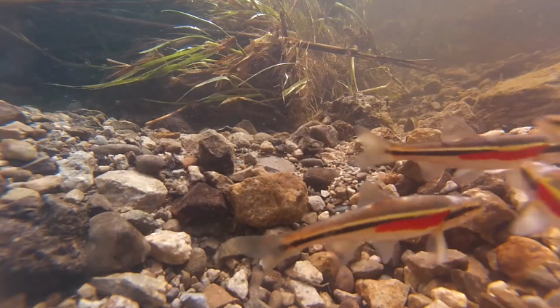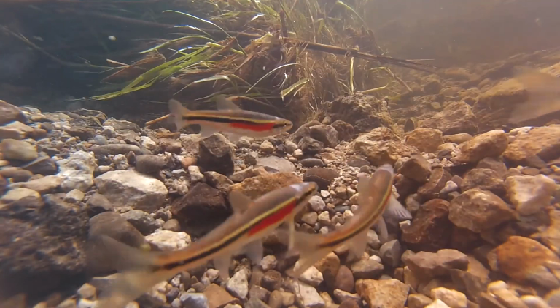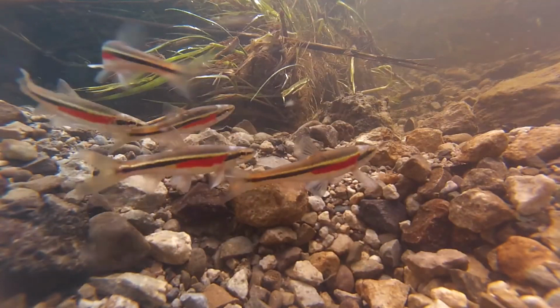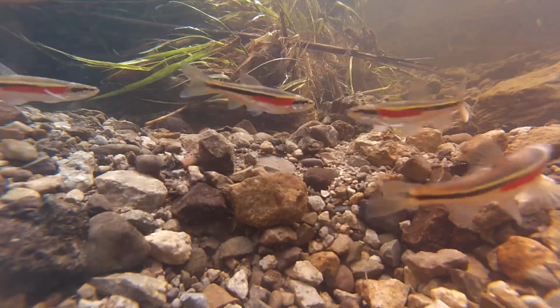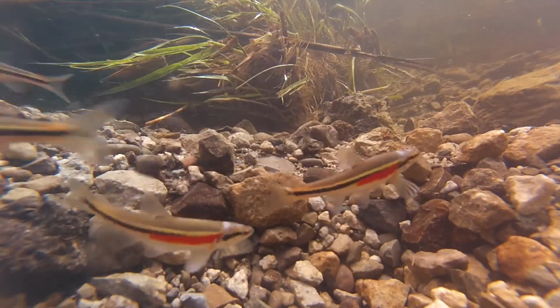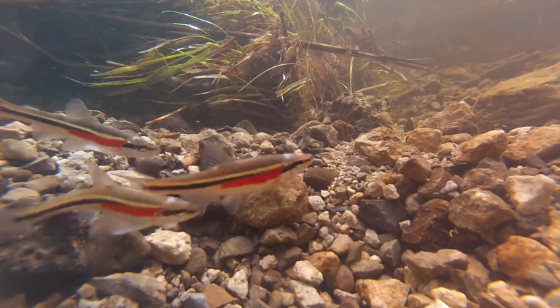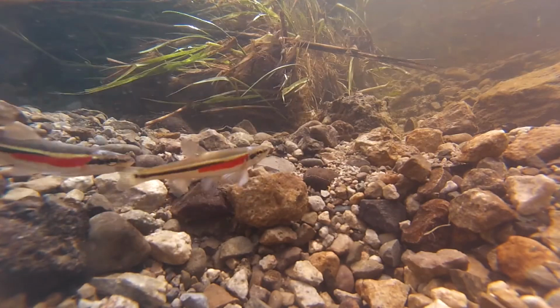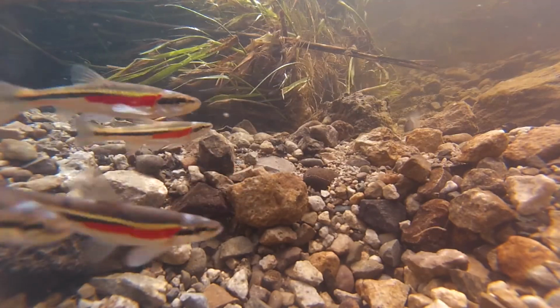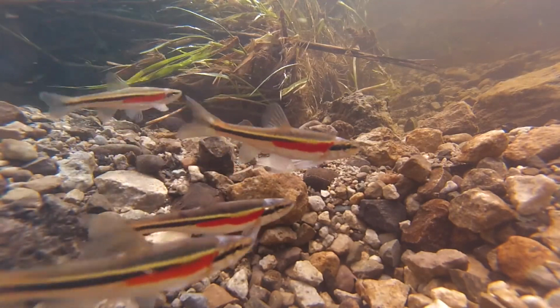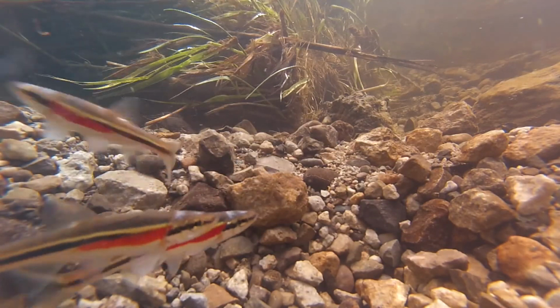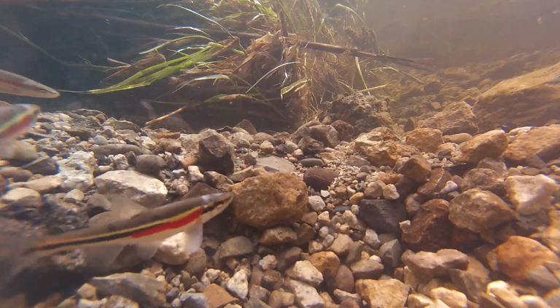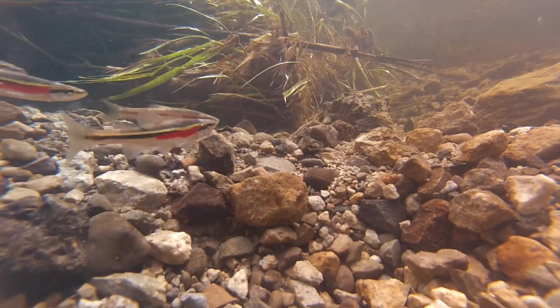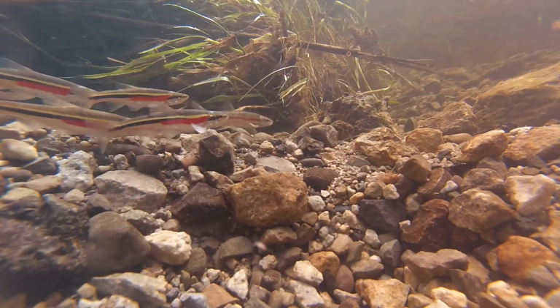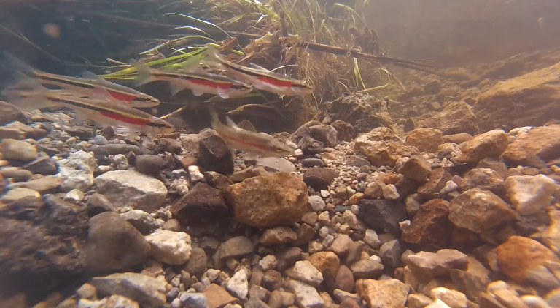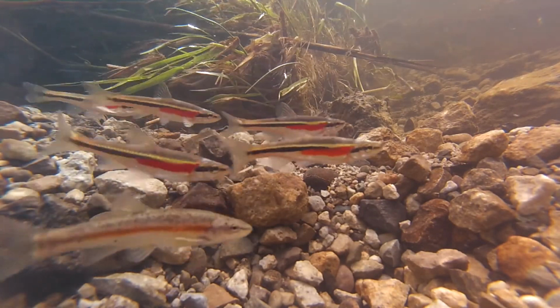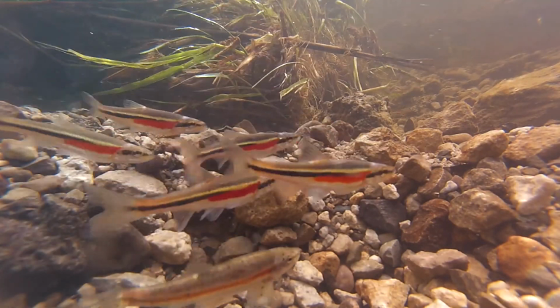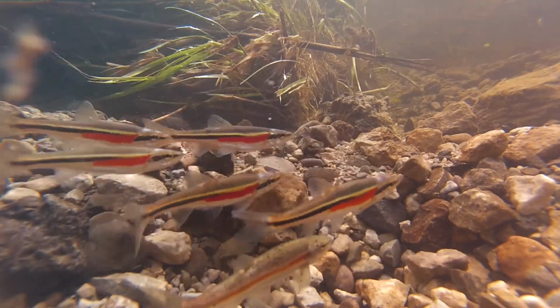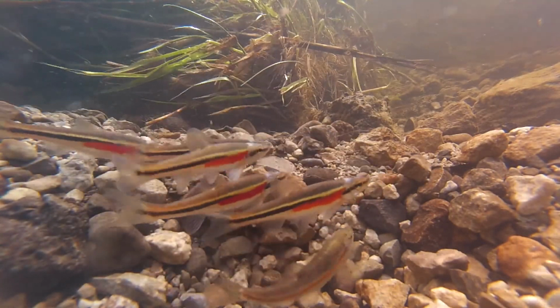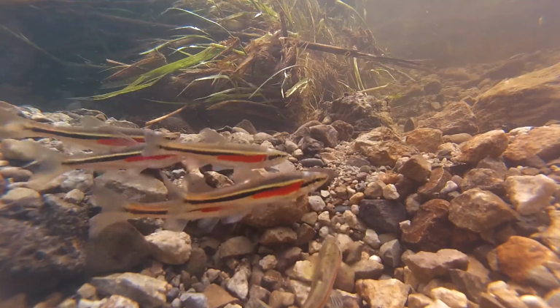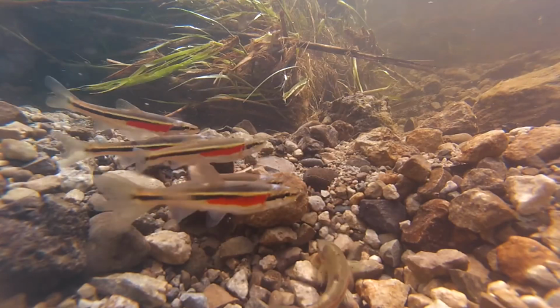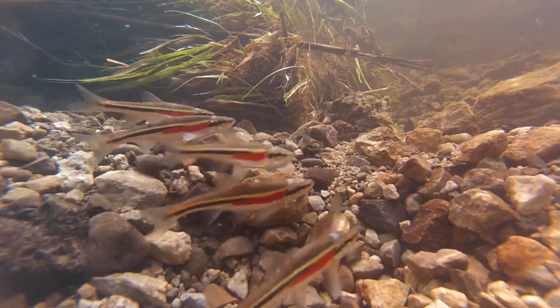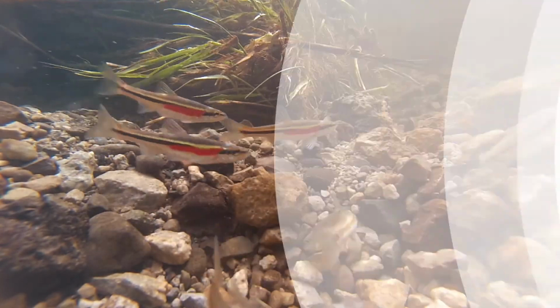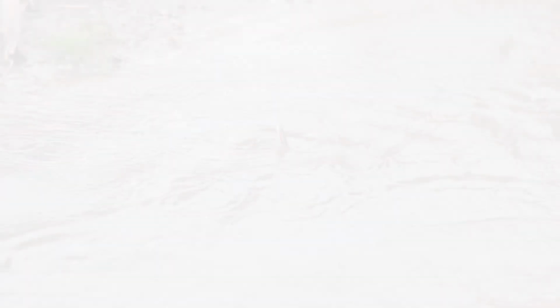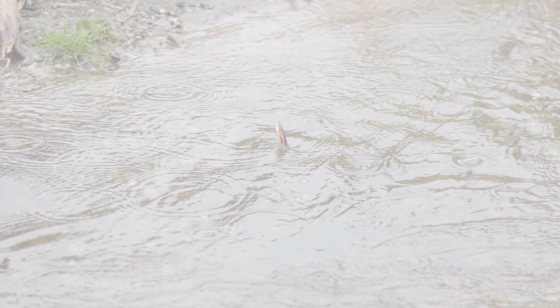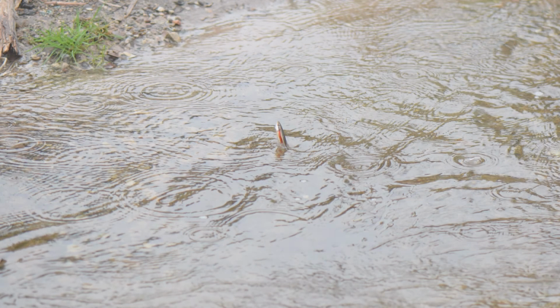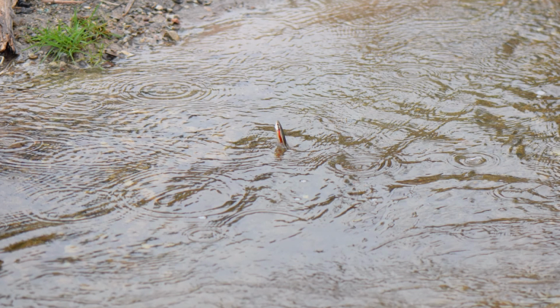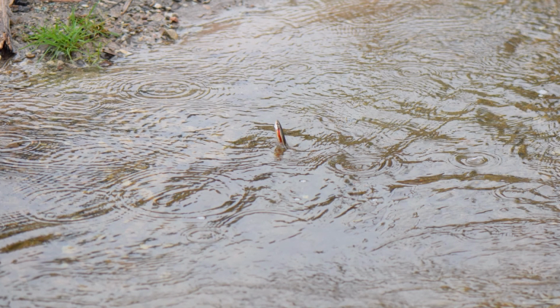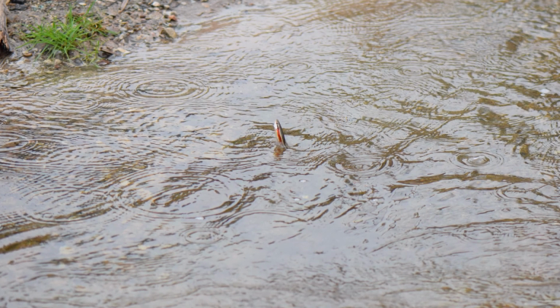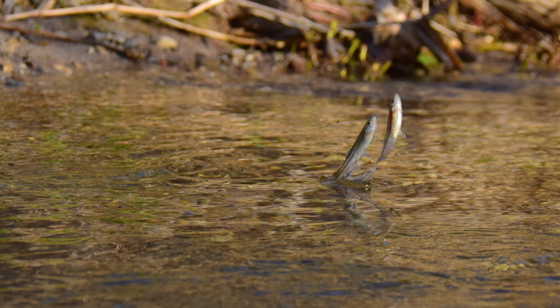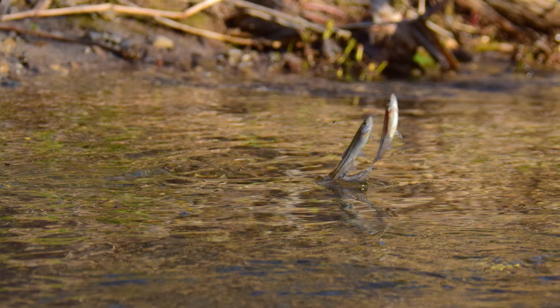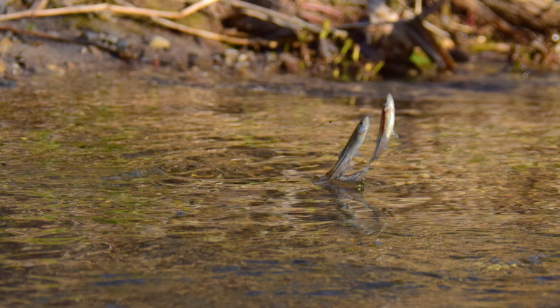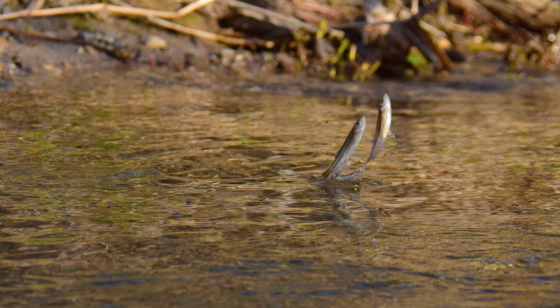Small, lively, and brightly coloured, Redside Dace prefer cool, clean streams with deep pools and shallow gravel areas. This little minnow will even jump from the water to catch insects!